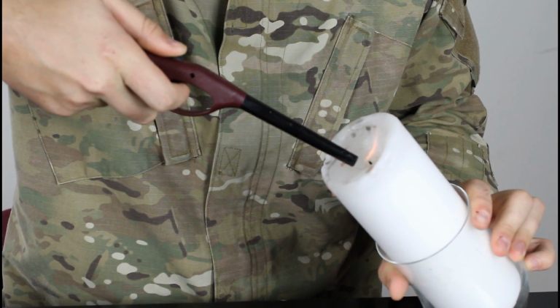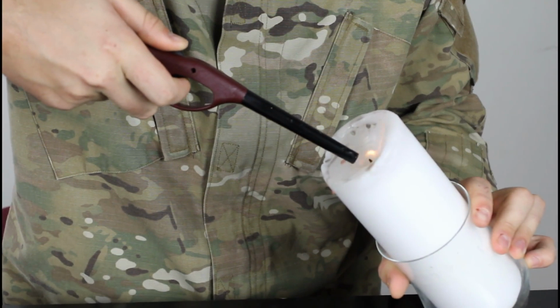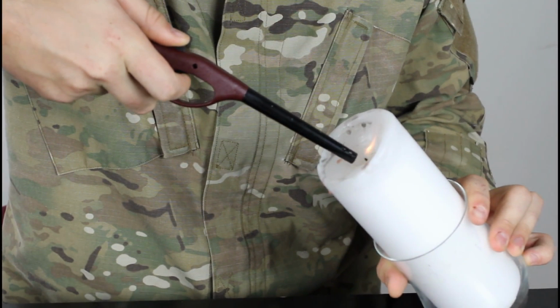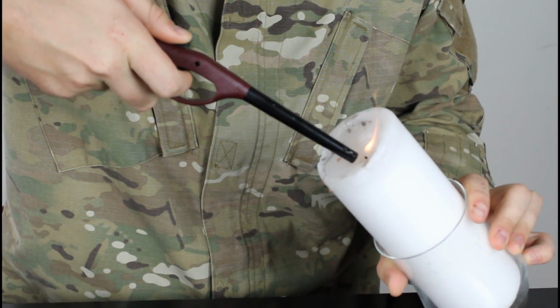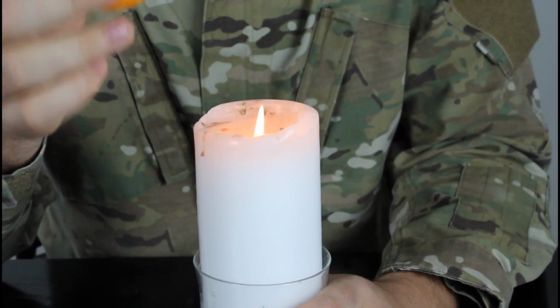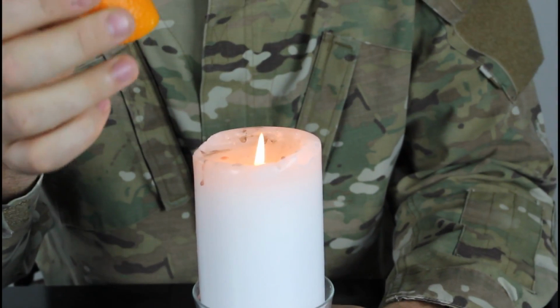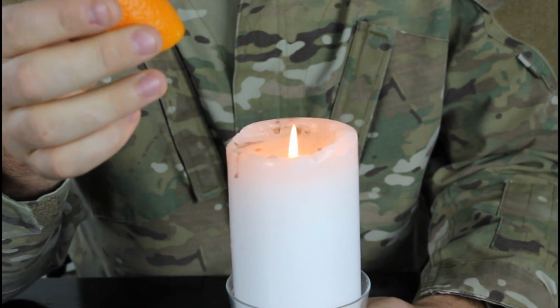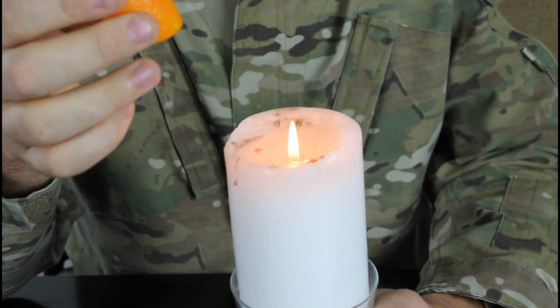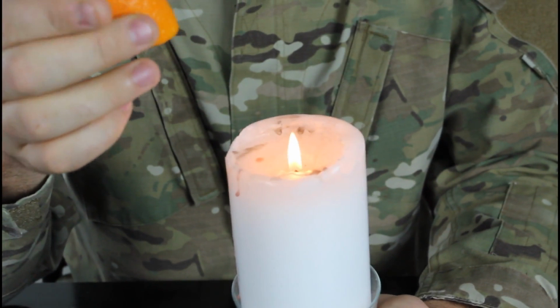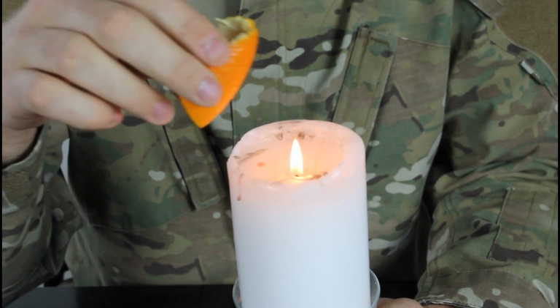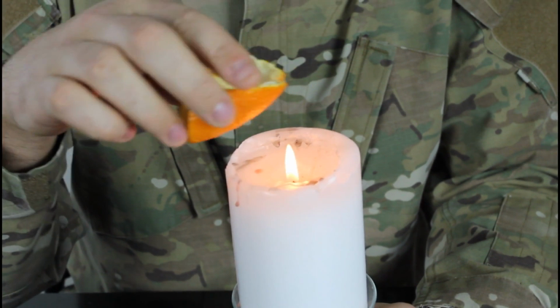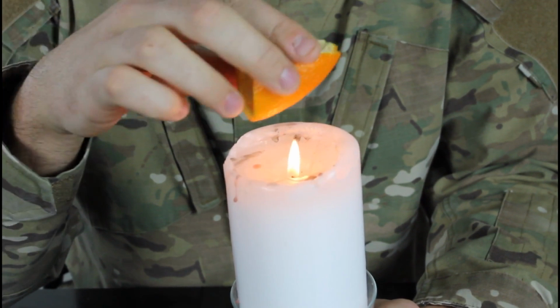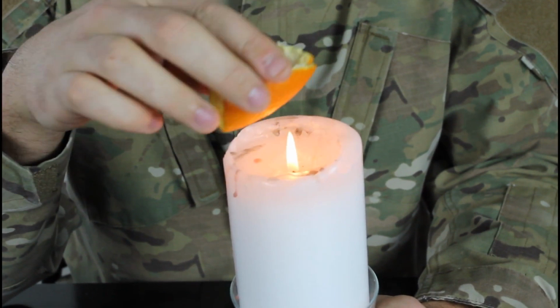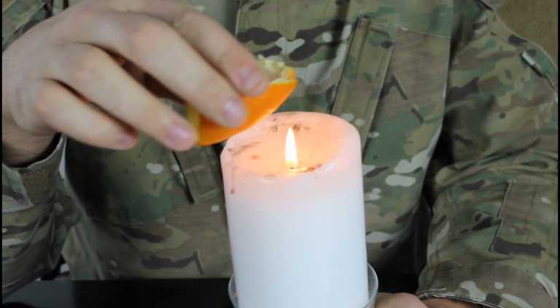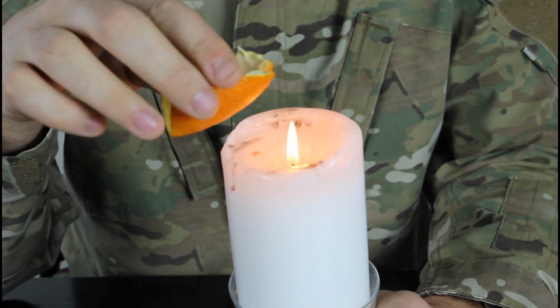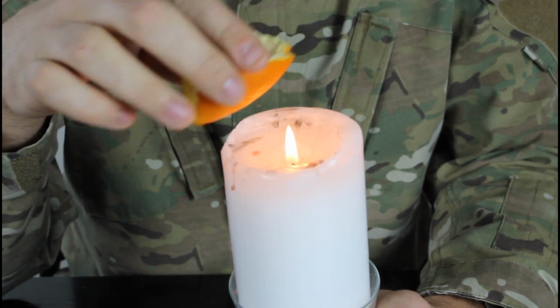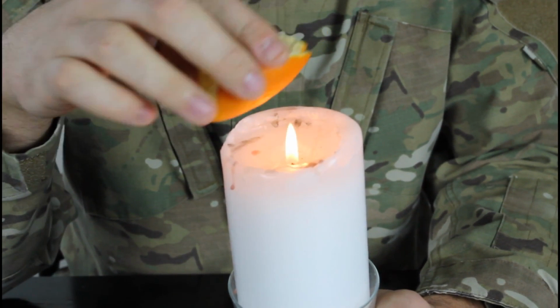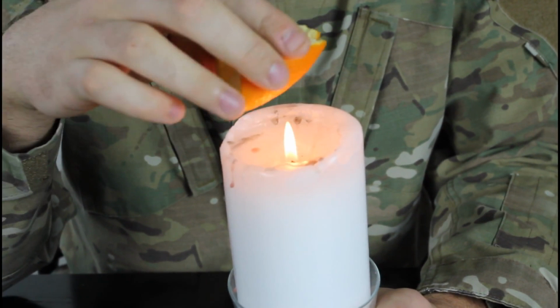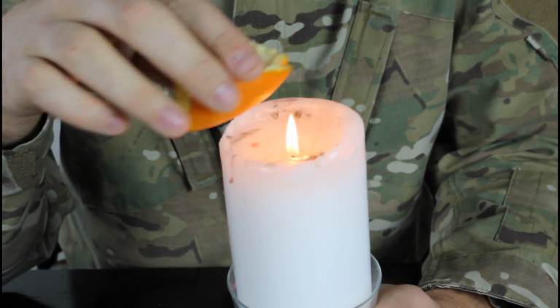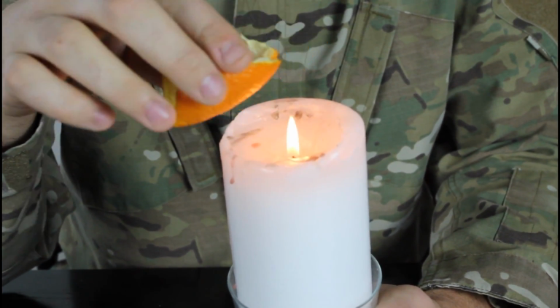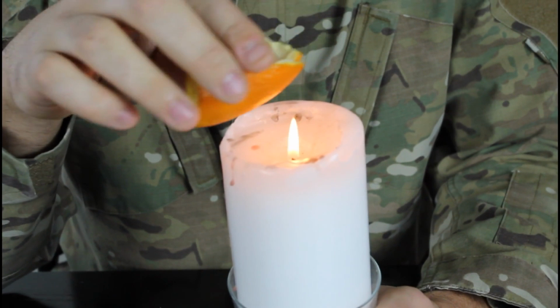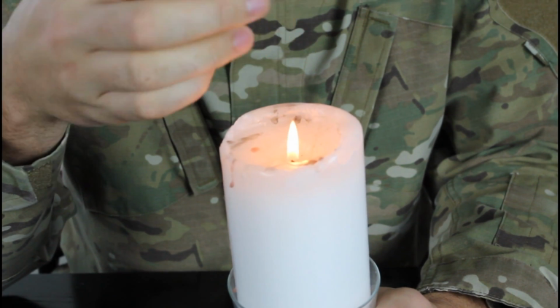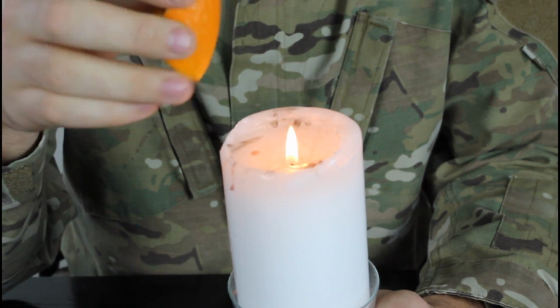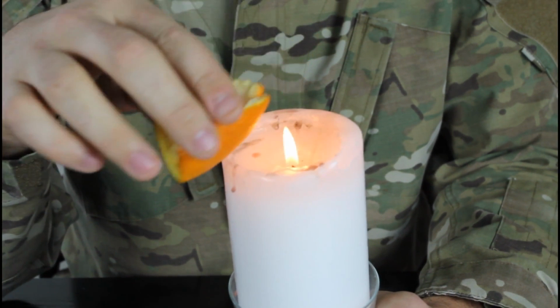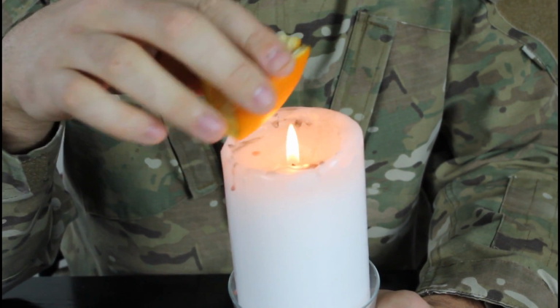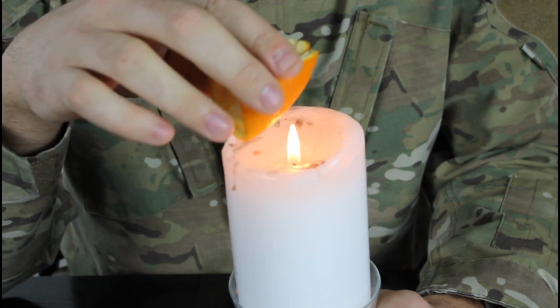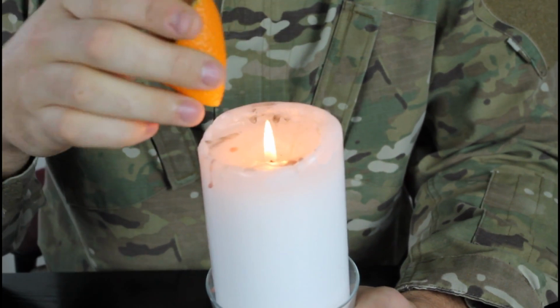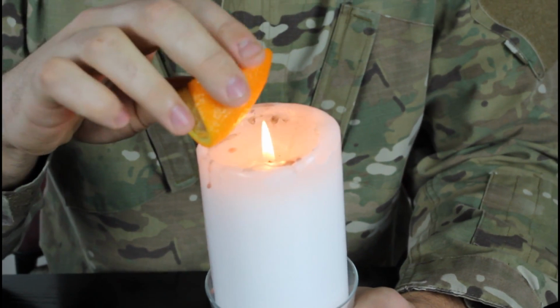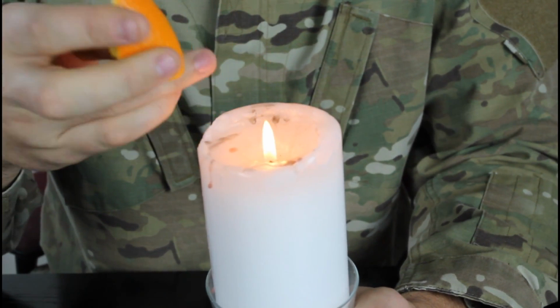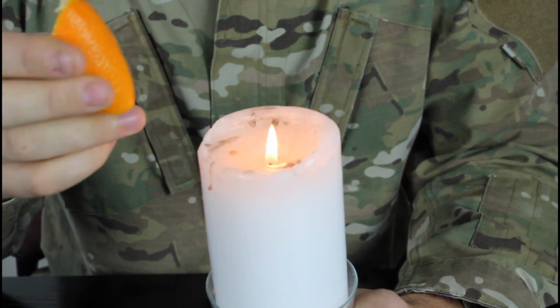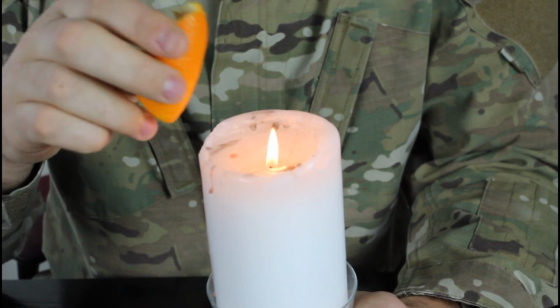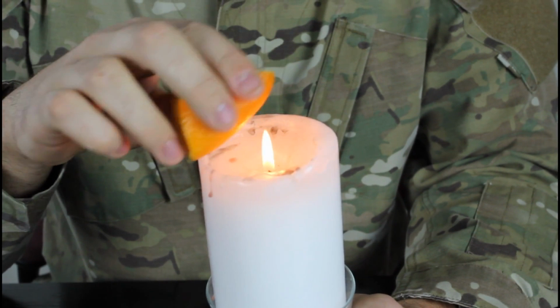We're gonna light up the candle. And then we're gonna need a piece of orange peel, and warm it up a little bit, not too close to the fire. And guess what we're gonna do? We're gonna find out if it's flammable or not. And then just squeeze it like that together.